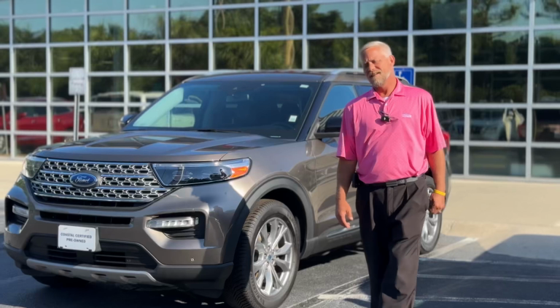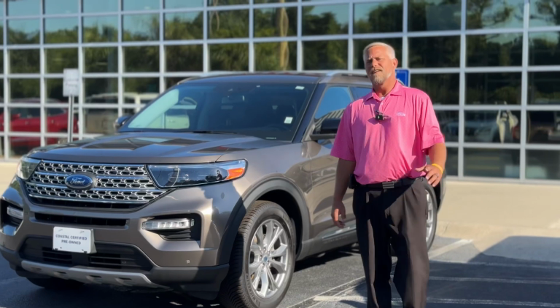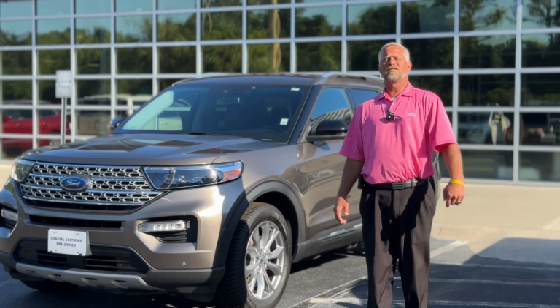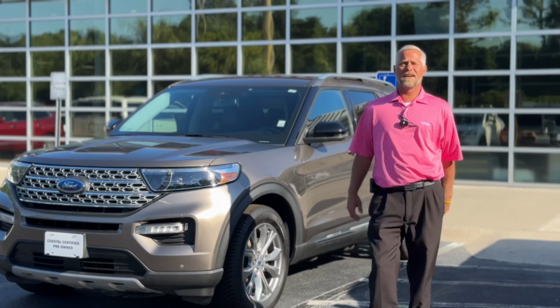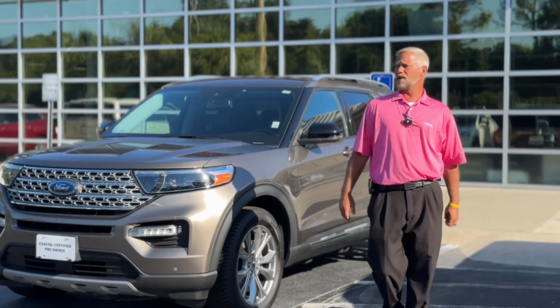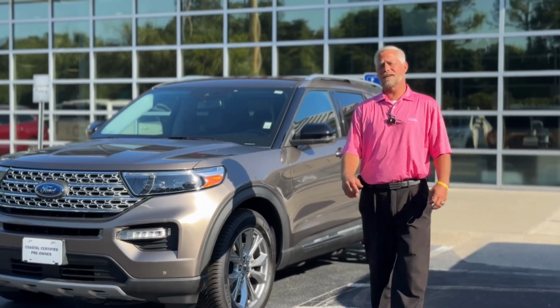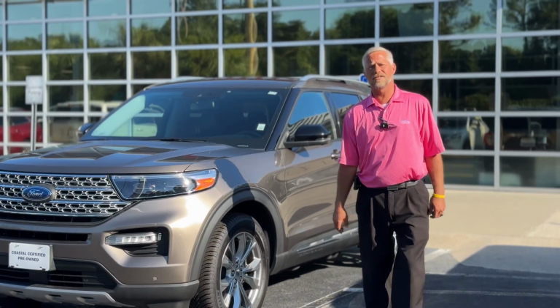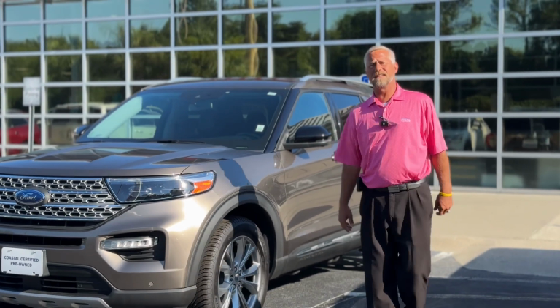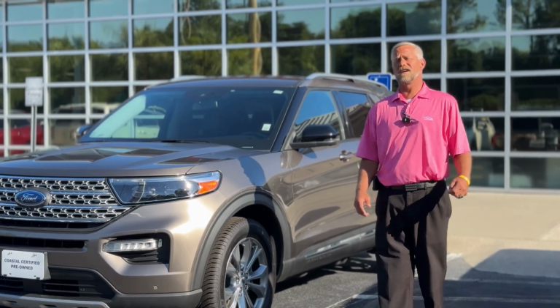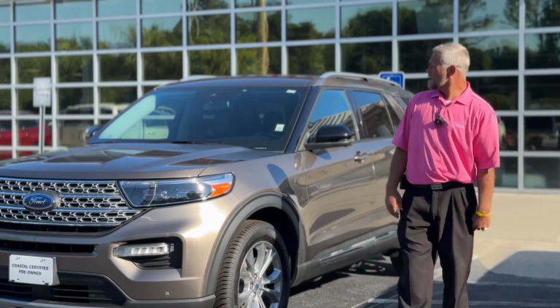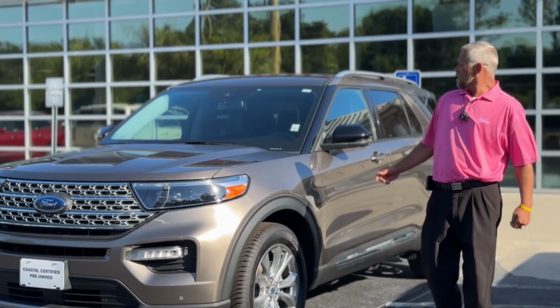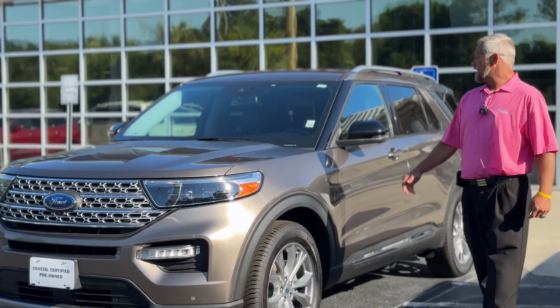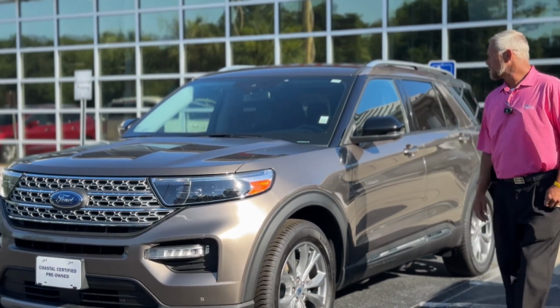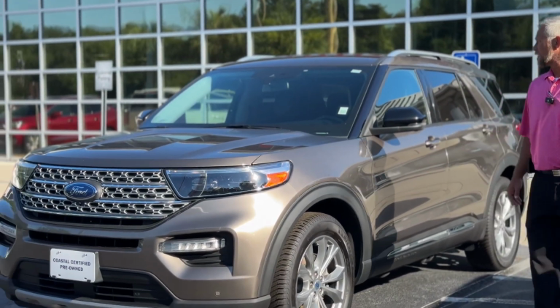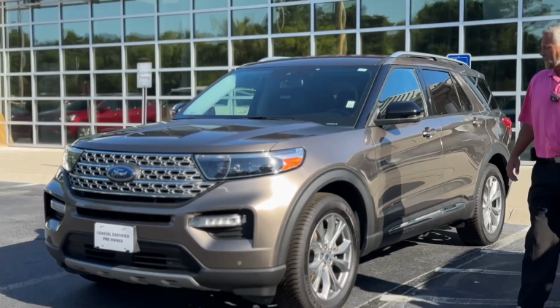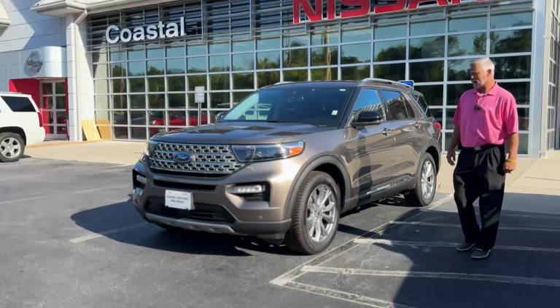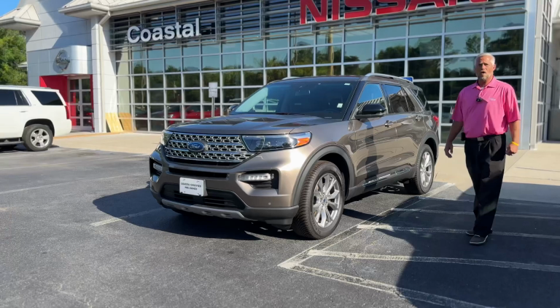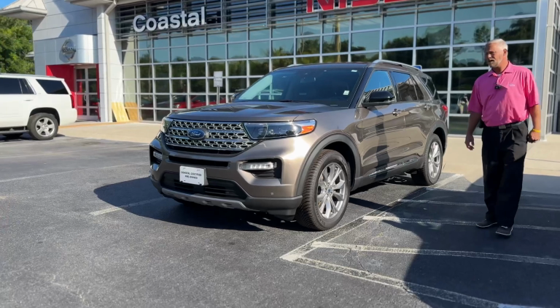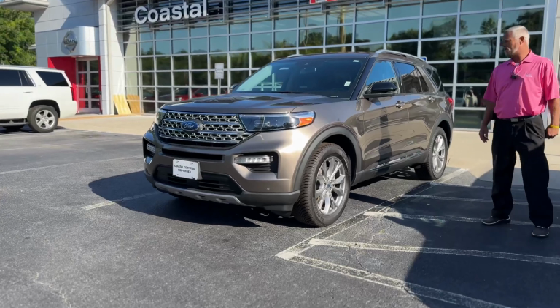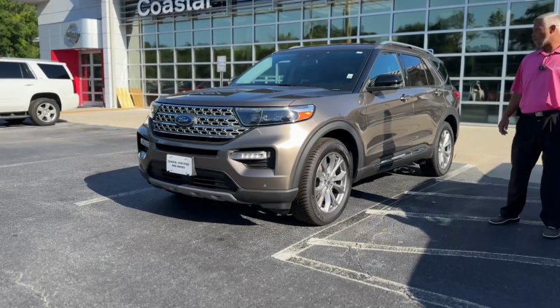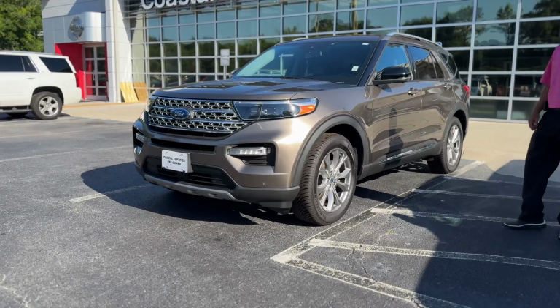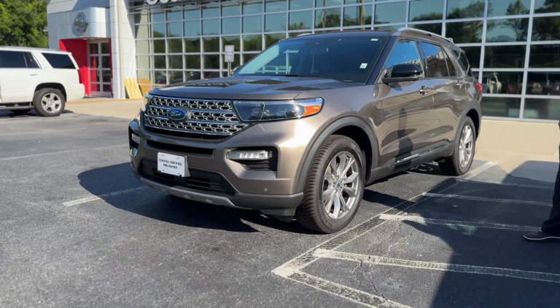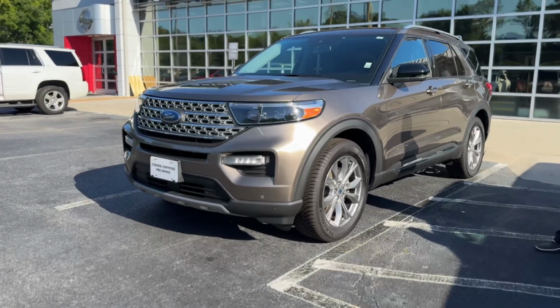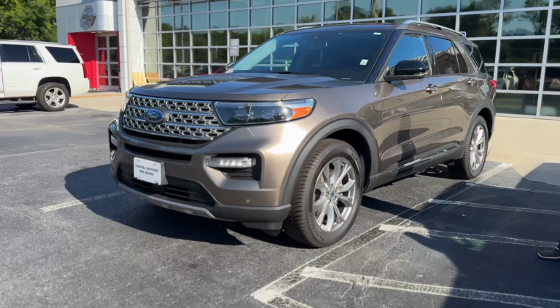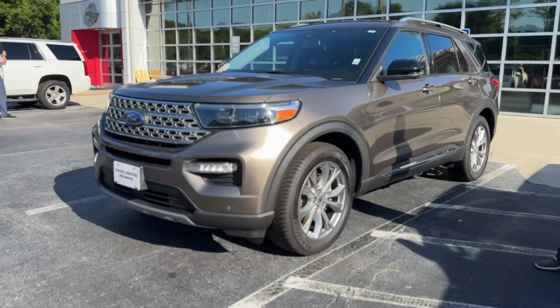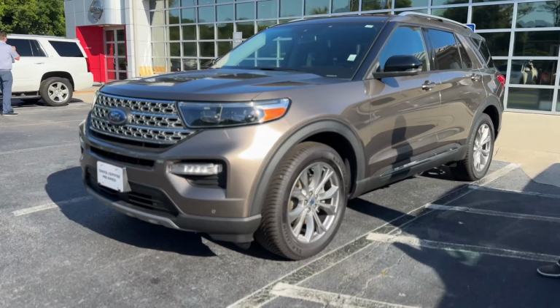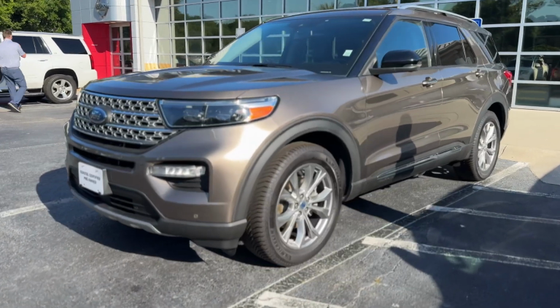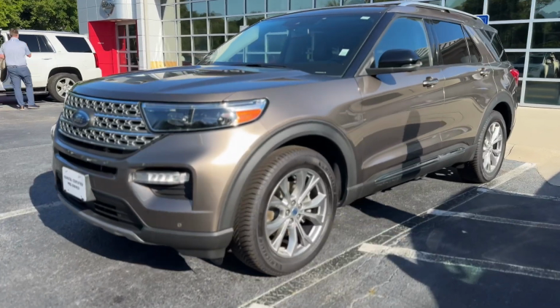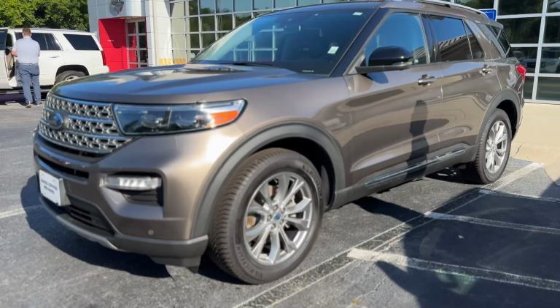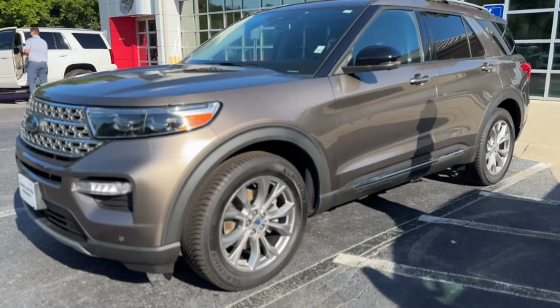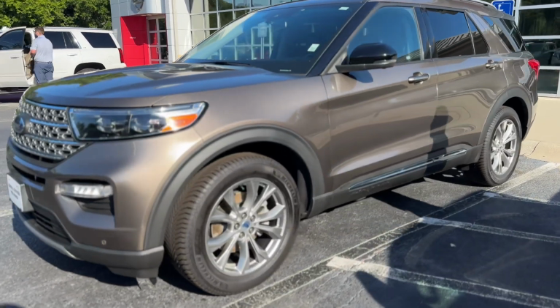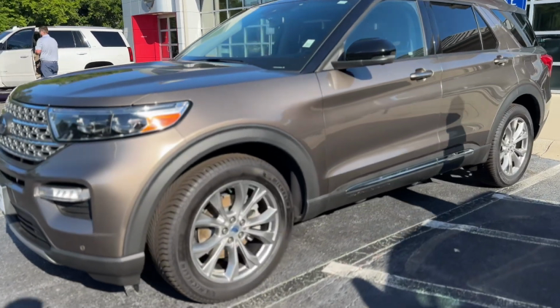Good morning, Chad here at Coastal Cadillac Chevrolet Nissan. Today we're going to talk about a 2021 Ford Limited four-wheel drive with under 49,000 miles.